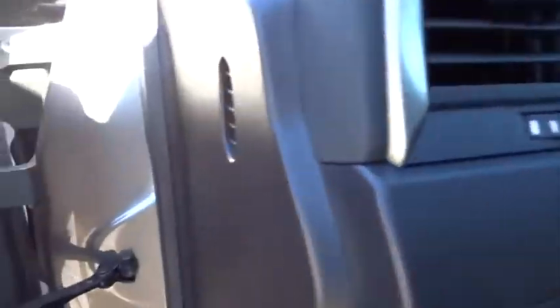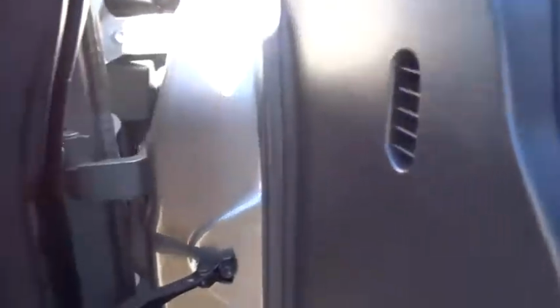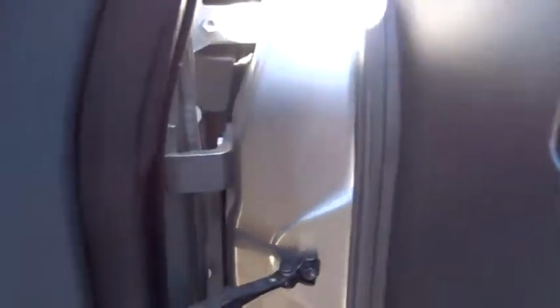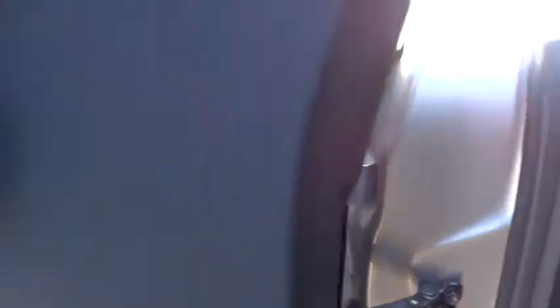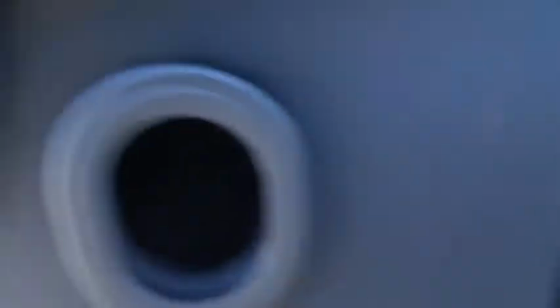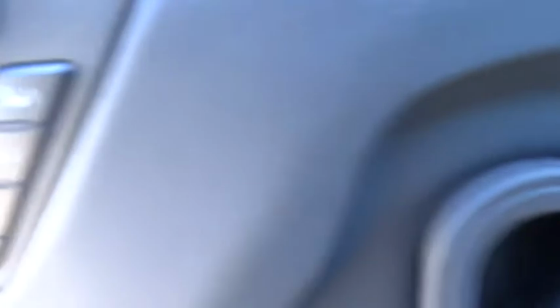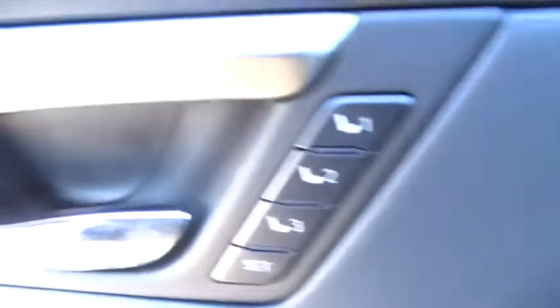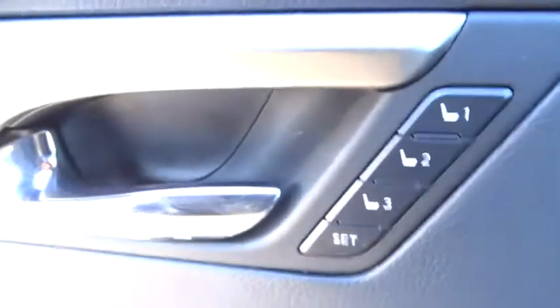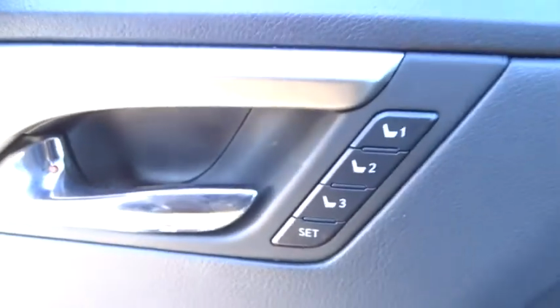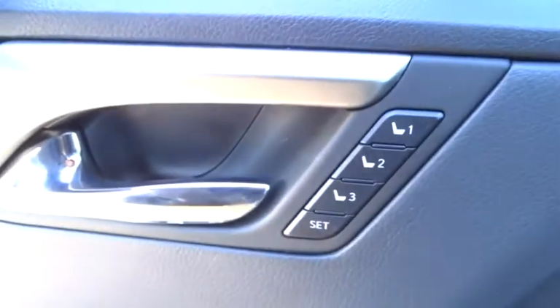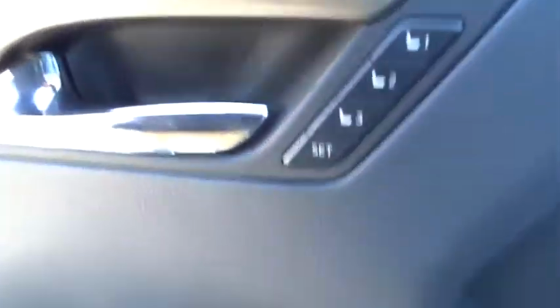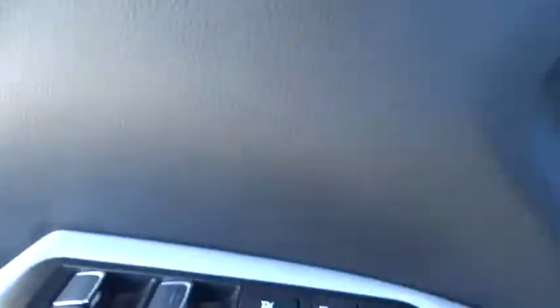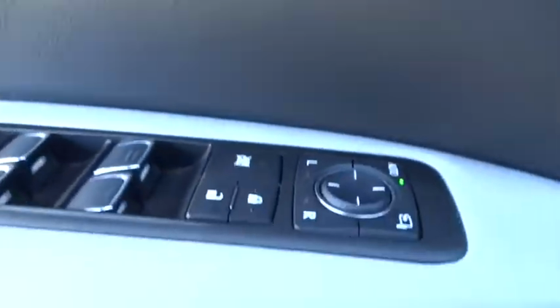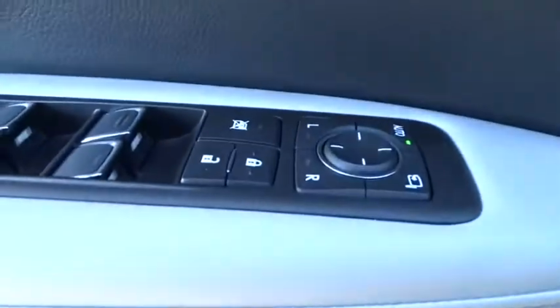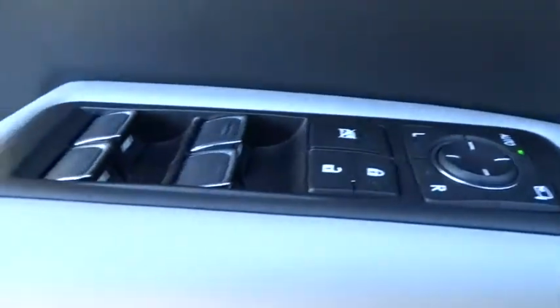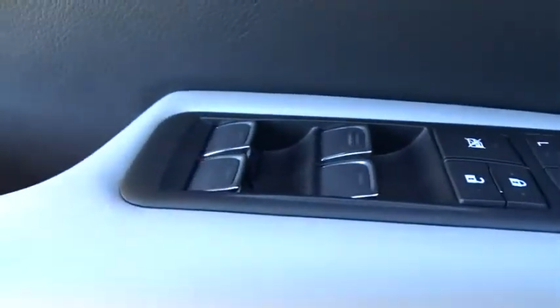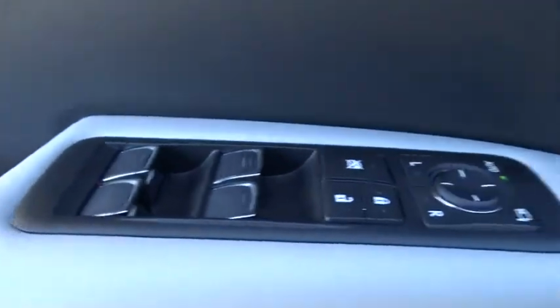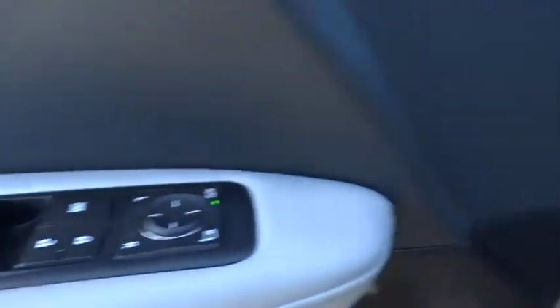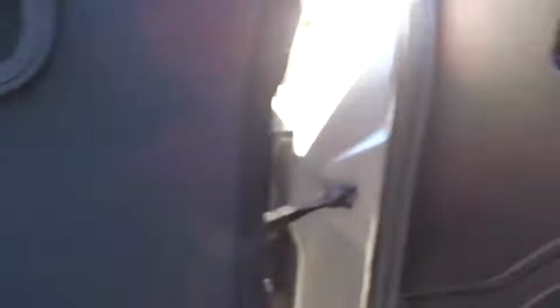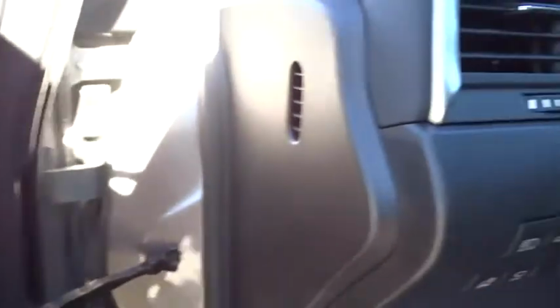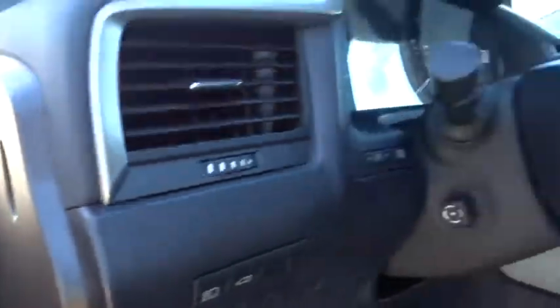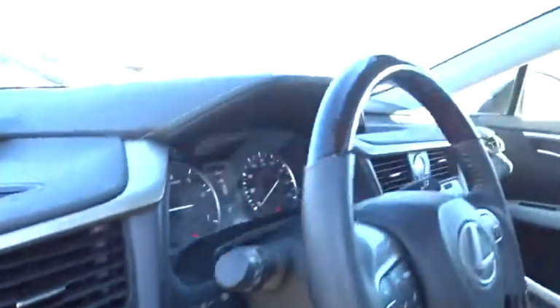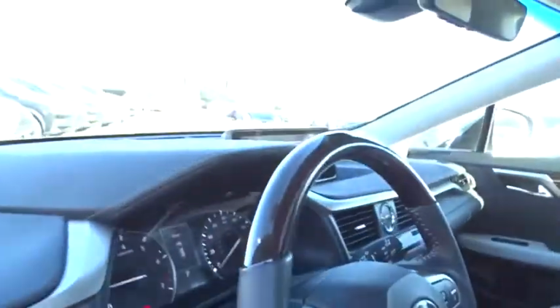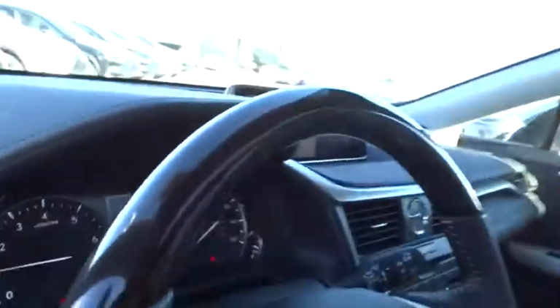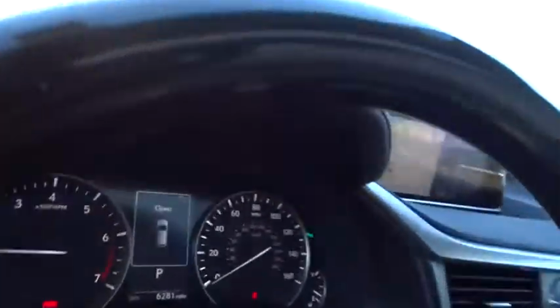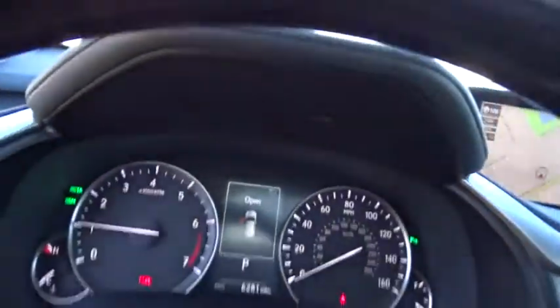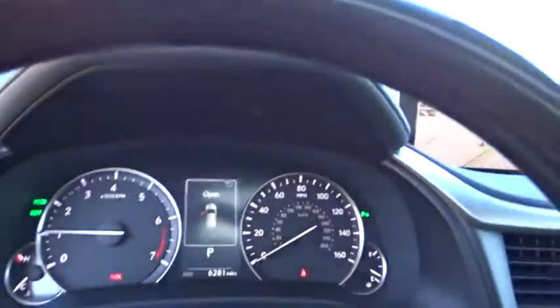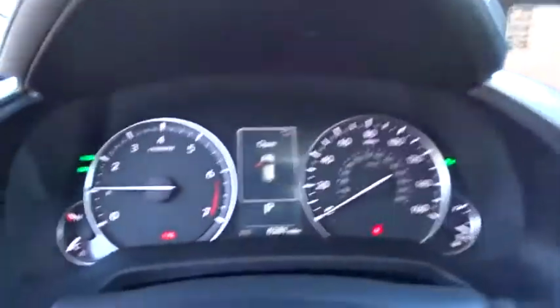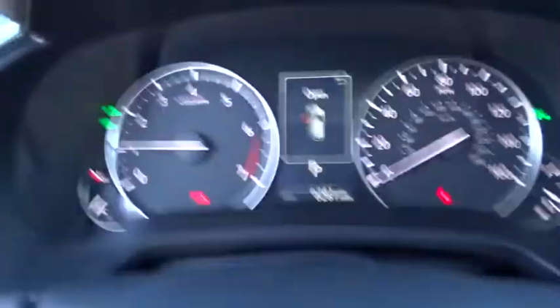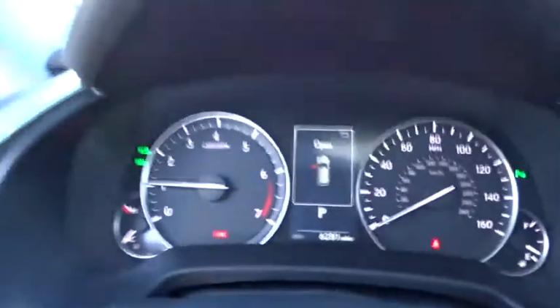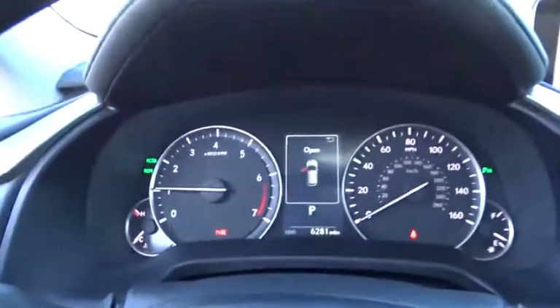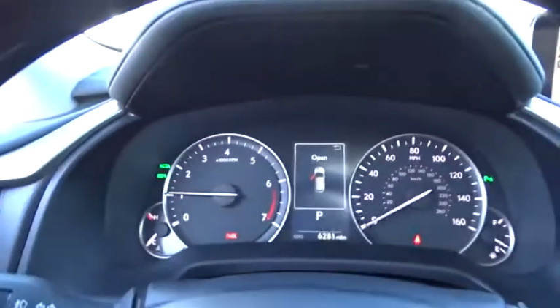power liftgate, power passenger seat, leather-wrapped steering wheel, dual airbags, alloy wheels, power steering, four-wheel disc brakes, AM FM stereo with CD player, electronic stability control,